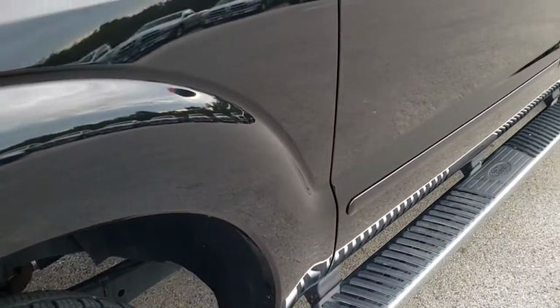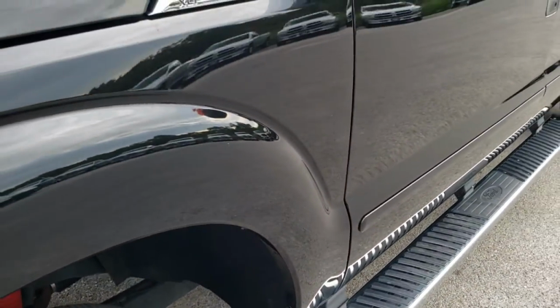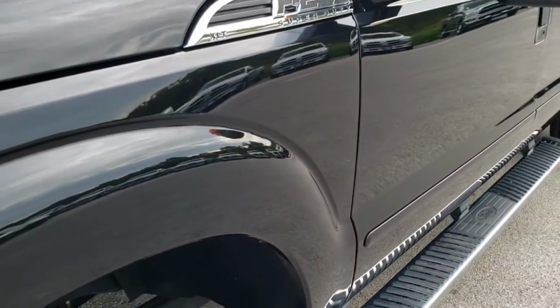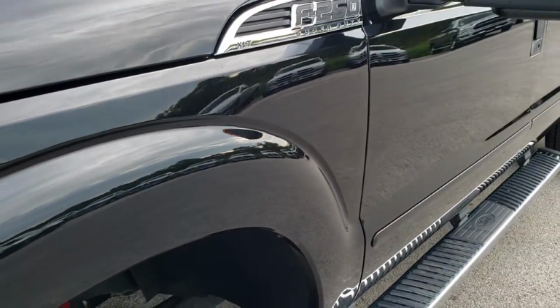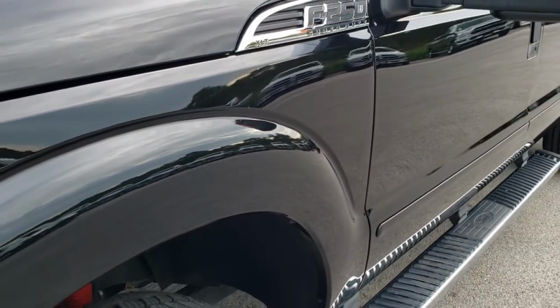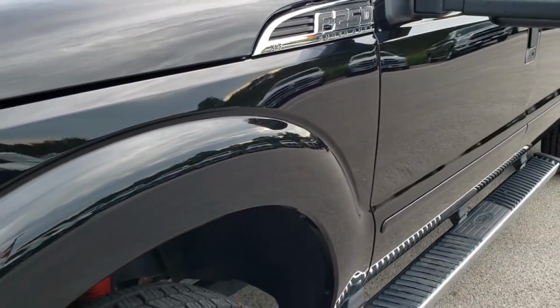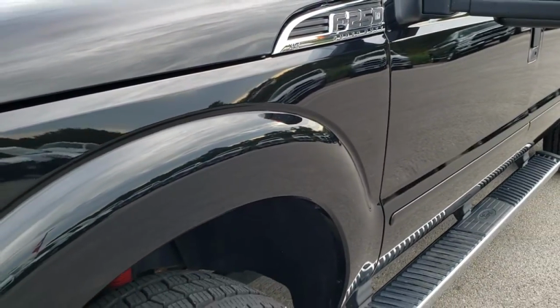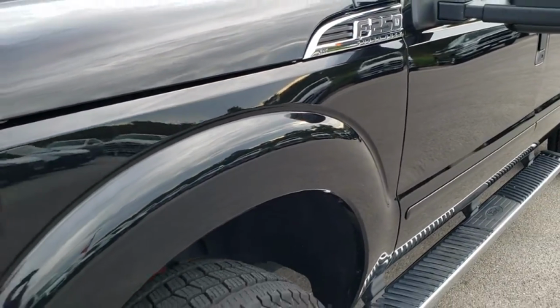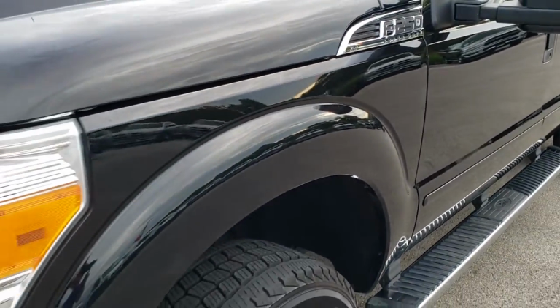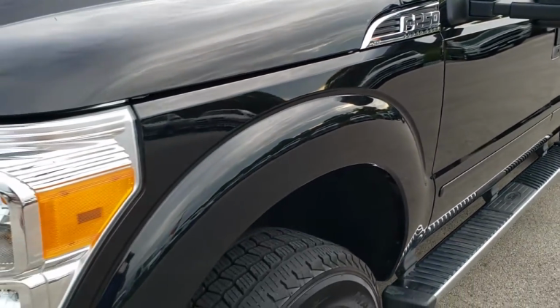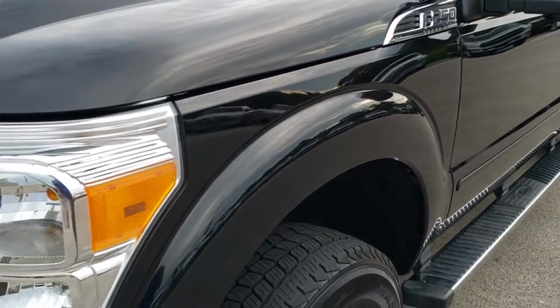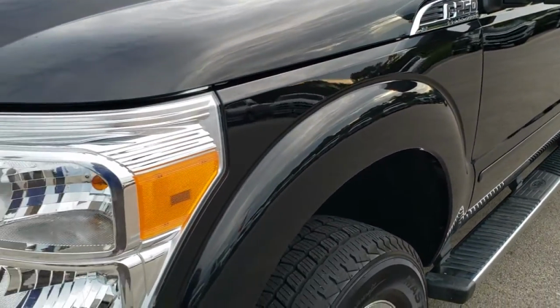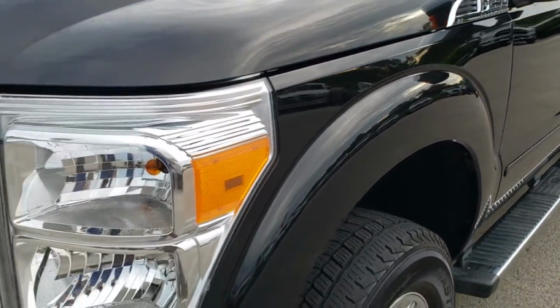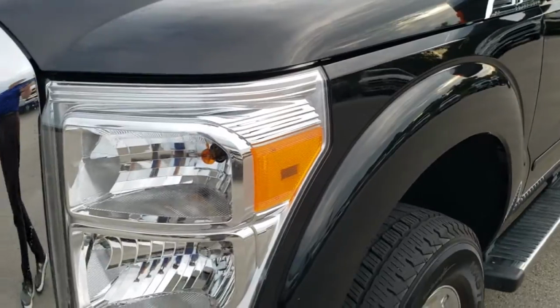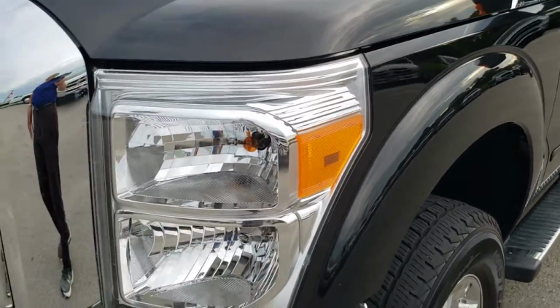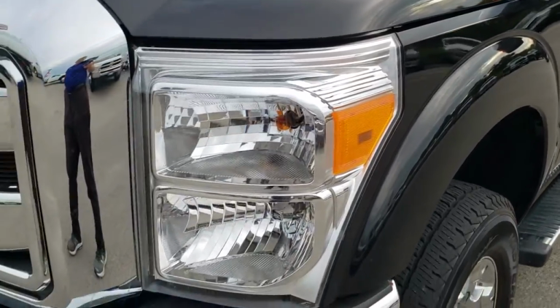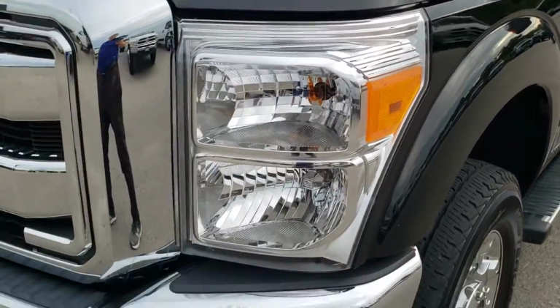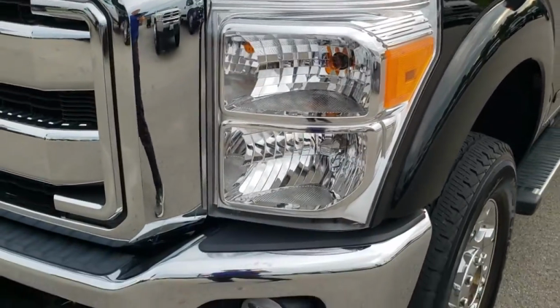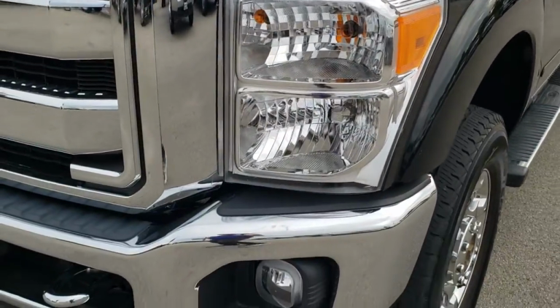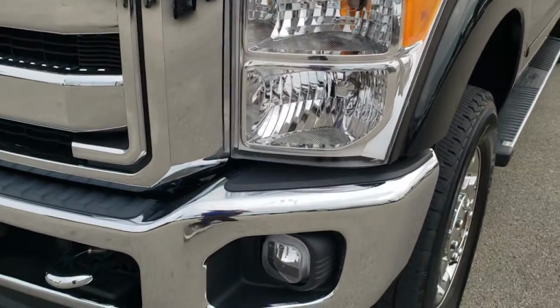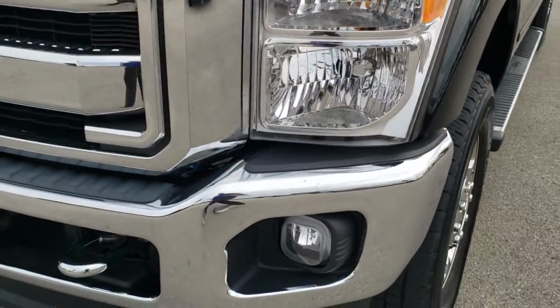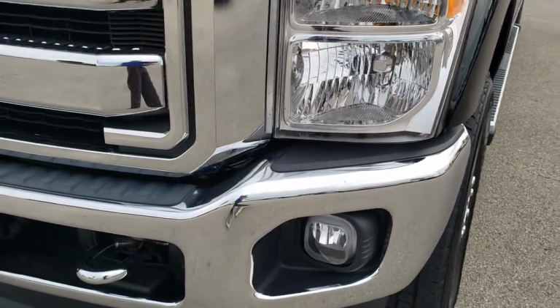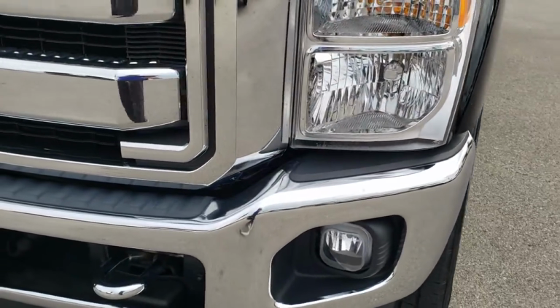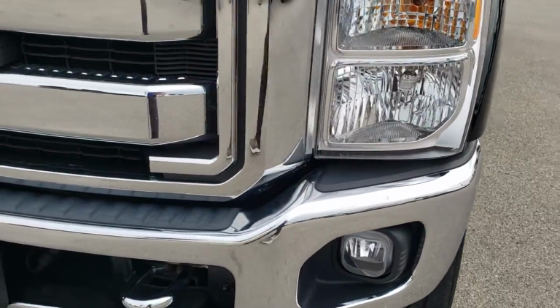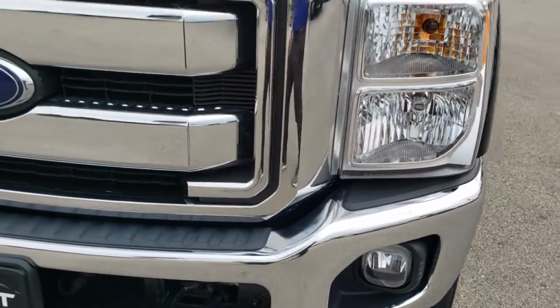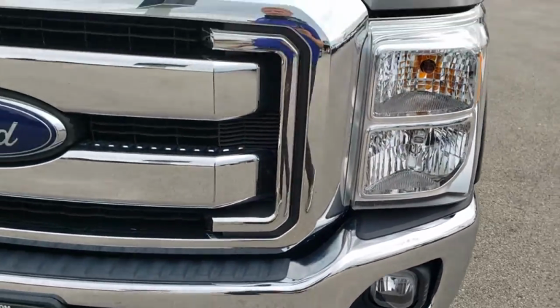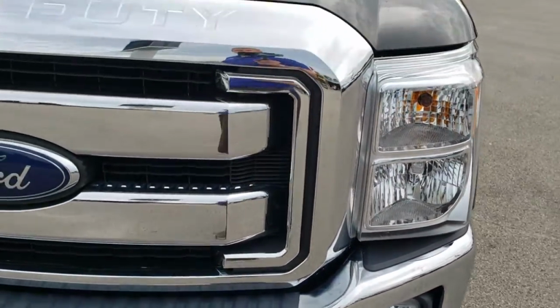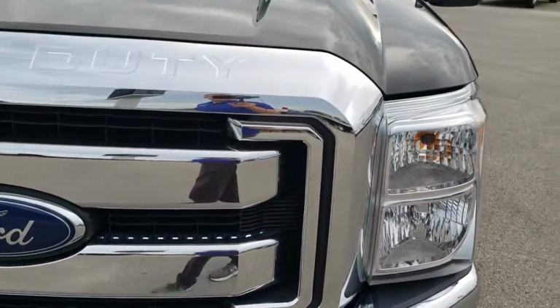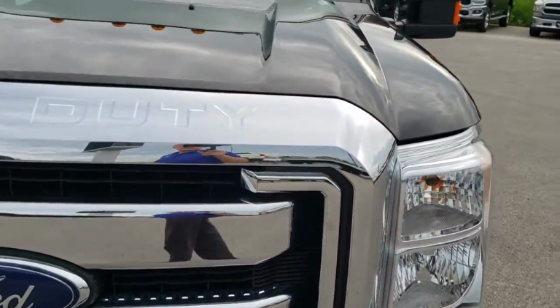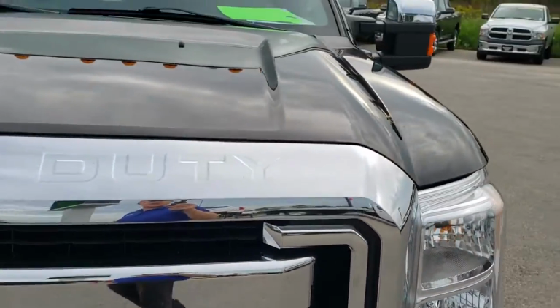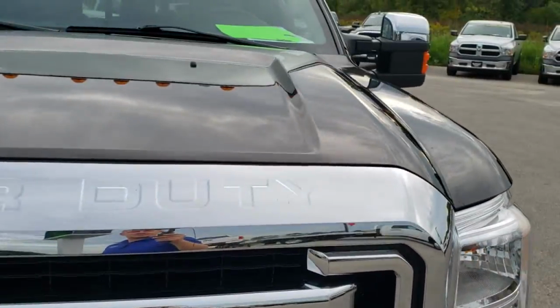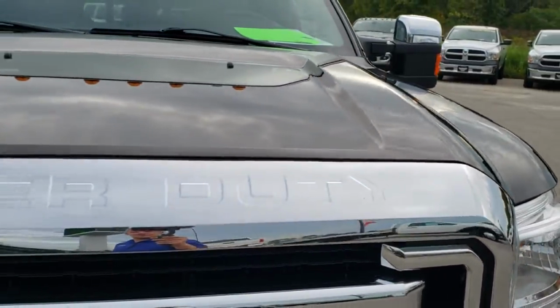If you want to check out more pictures, in the upper right hand part of the screen is the link to our website, to this exact vehicle on our website. Click that and check us out there.